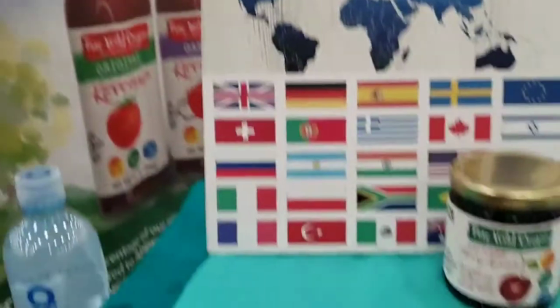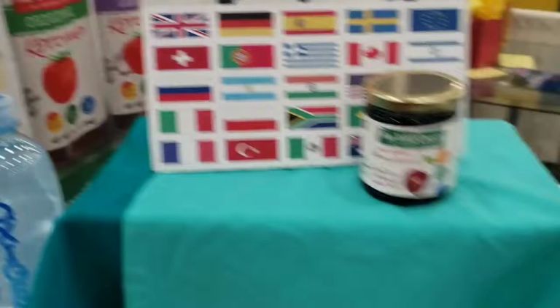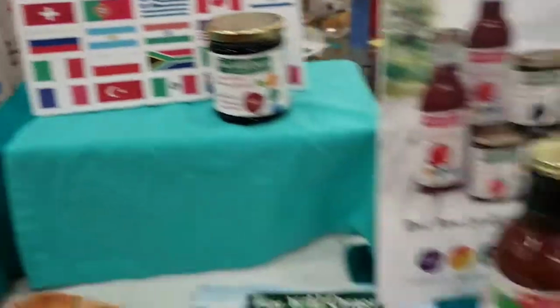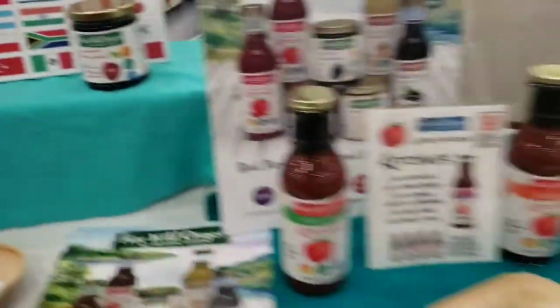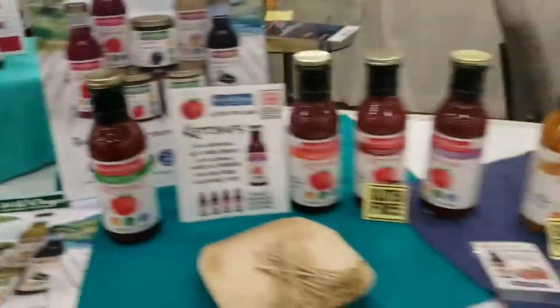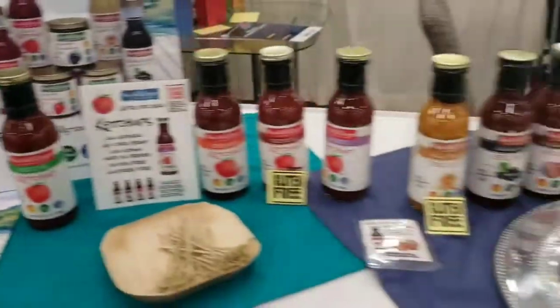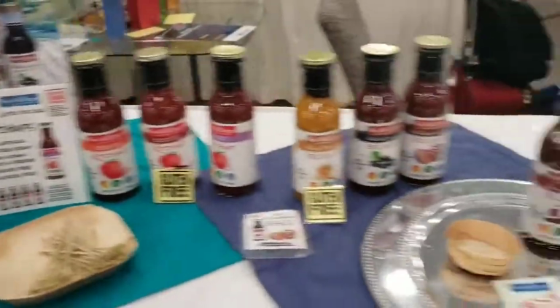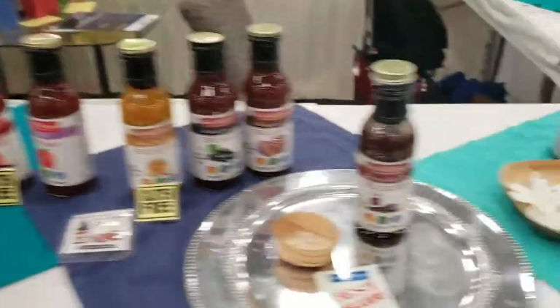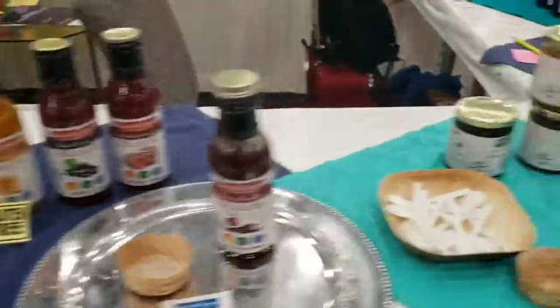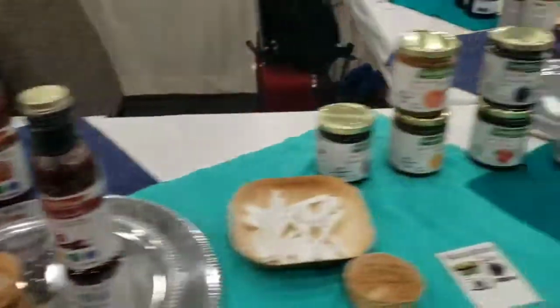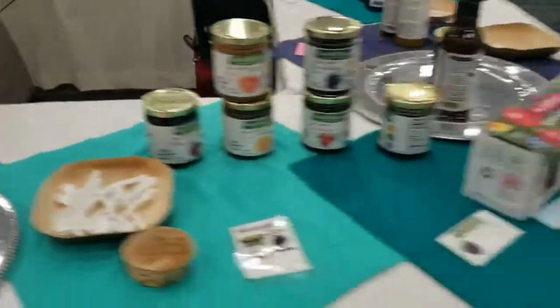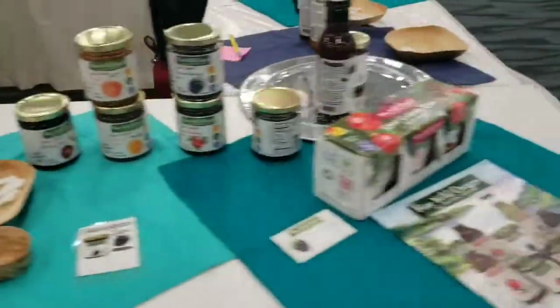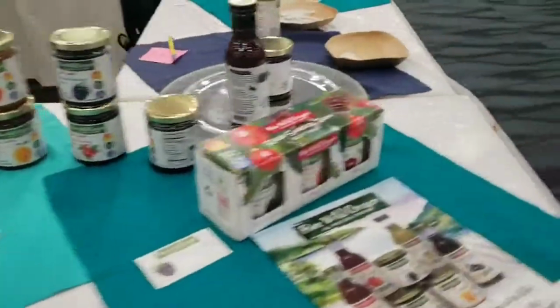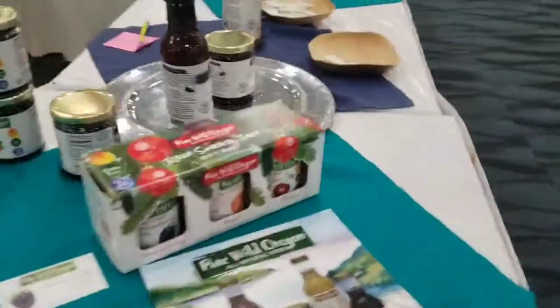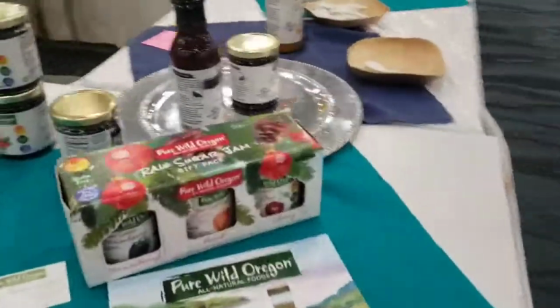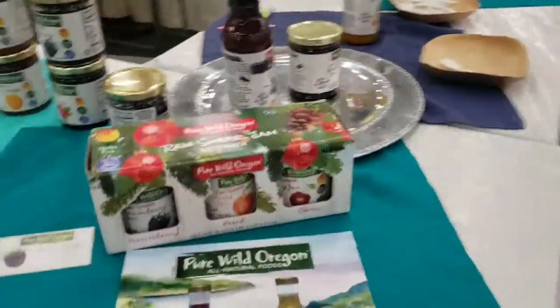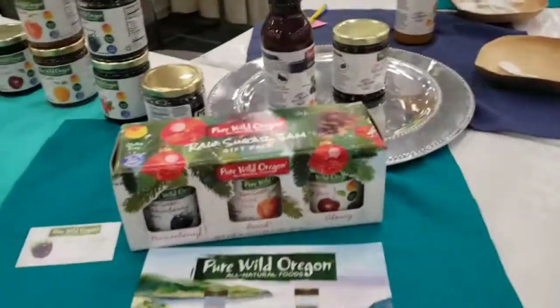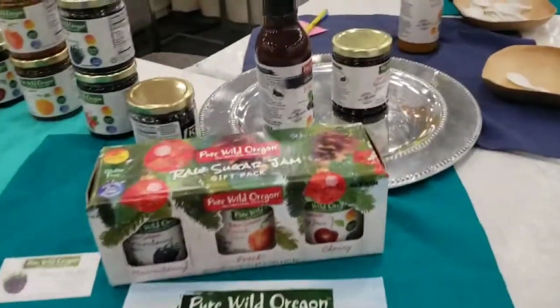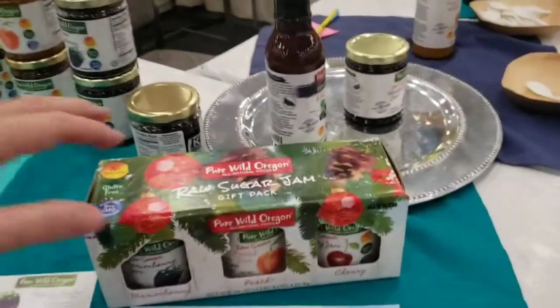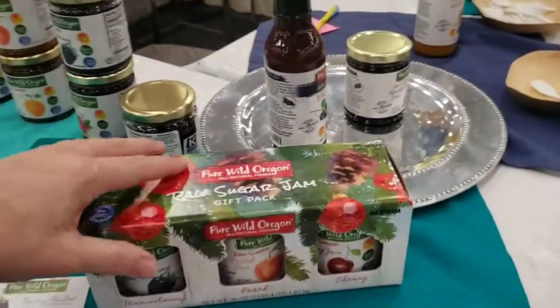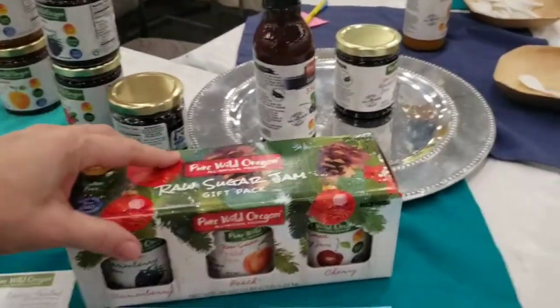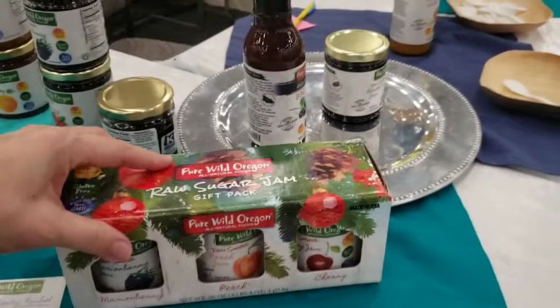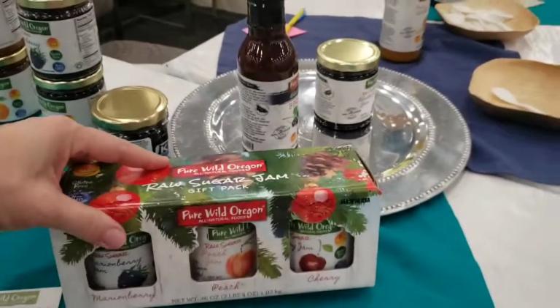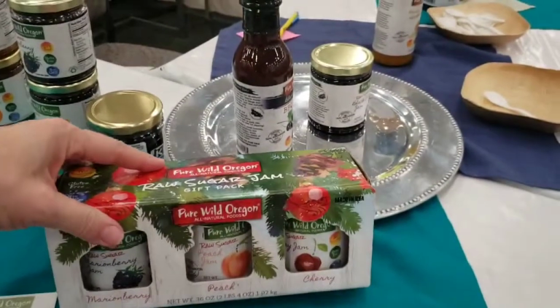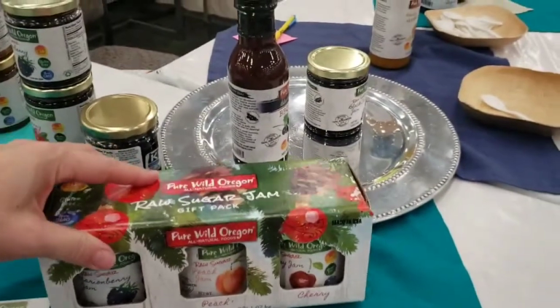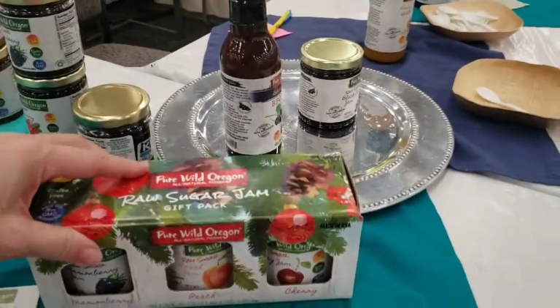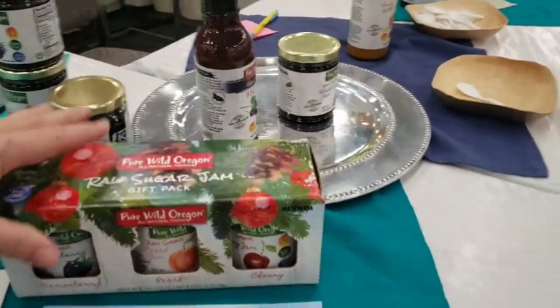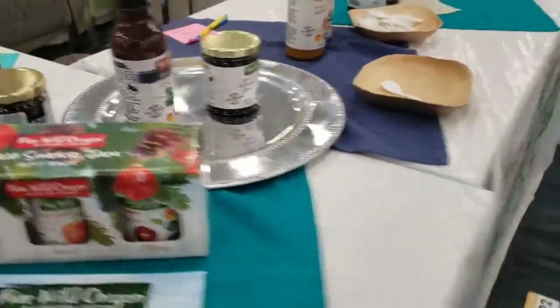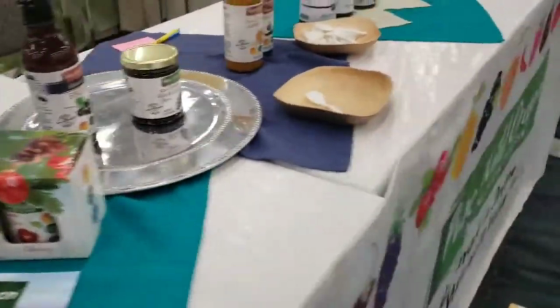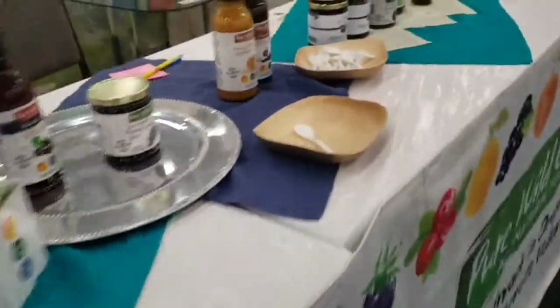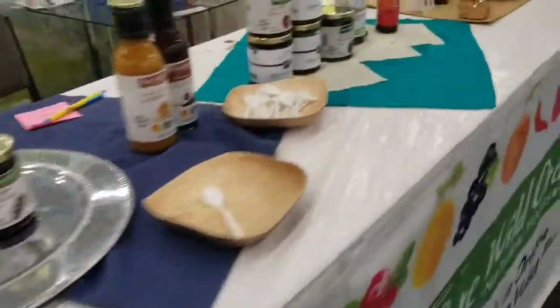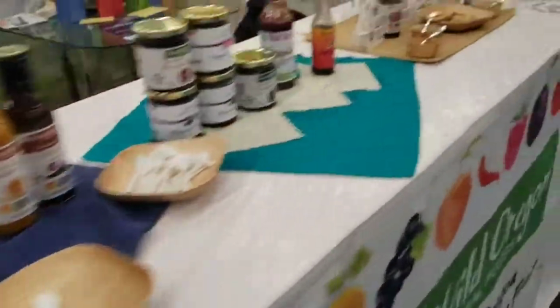And over on the other side of the booth, past our domestic section. And if you're getting jams, these gift cartons are also available for export.